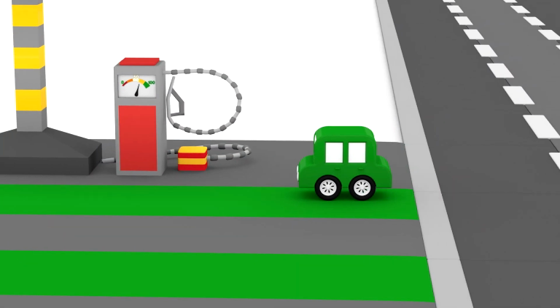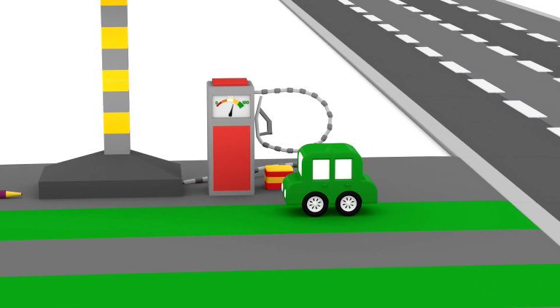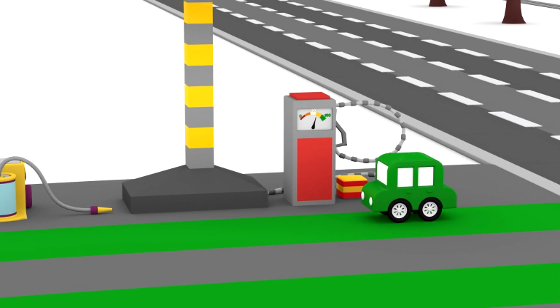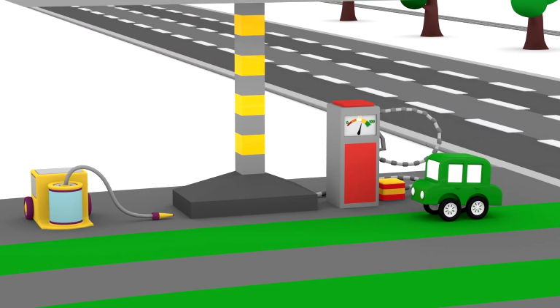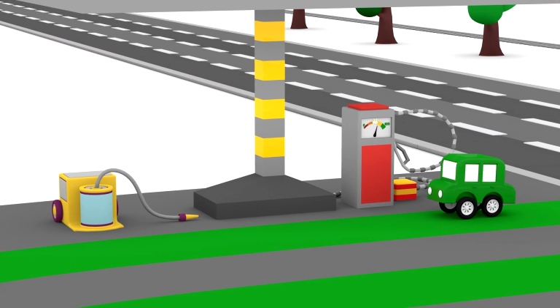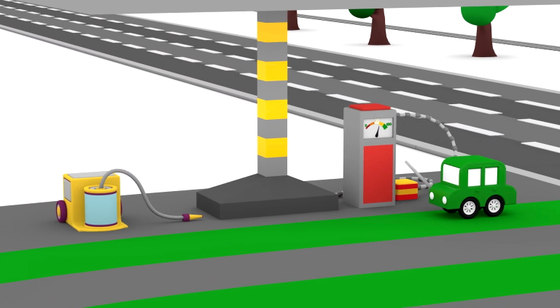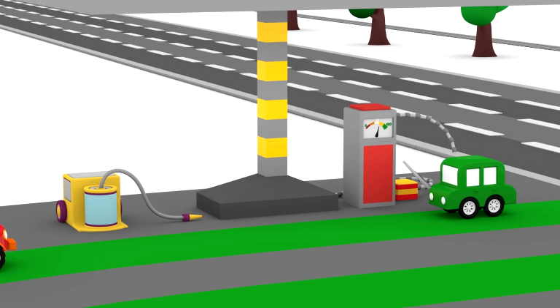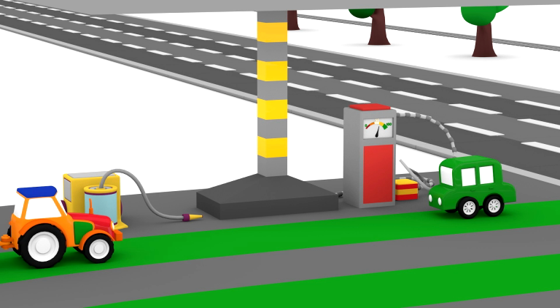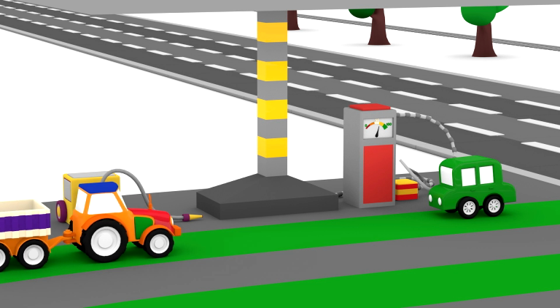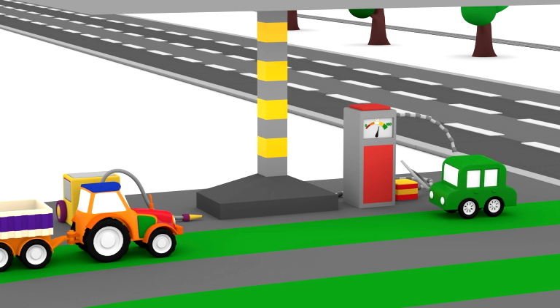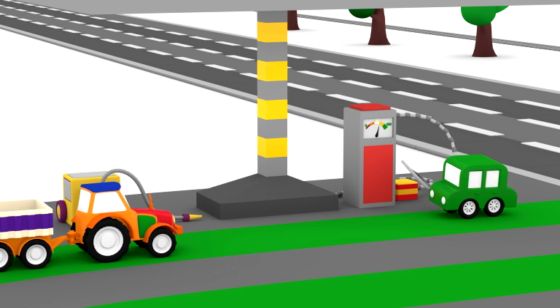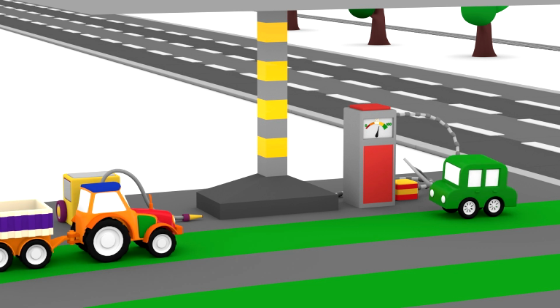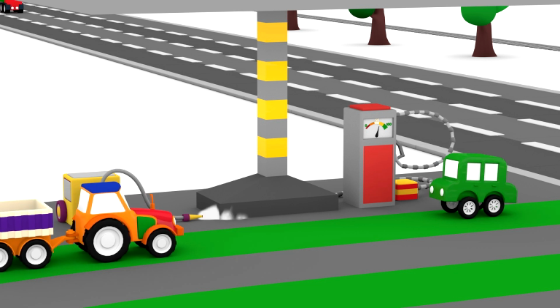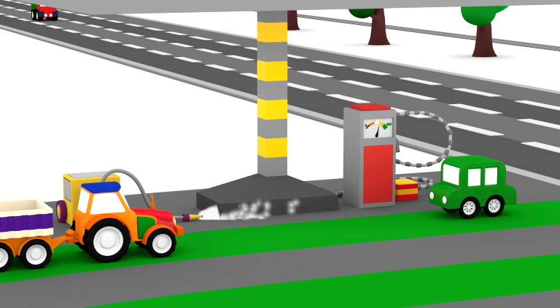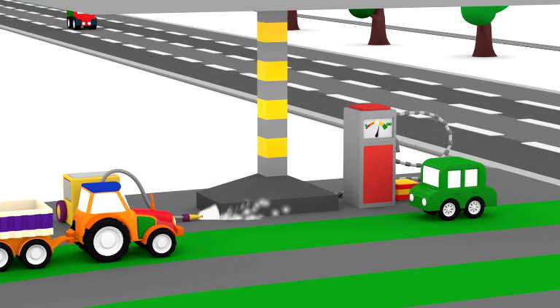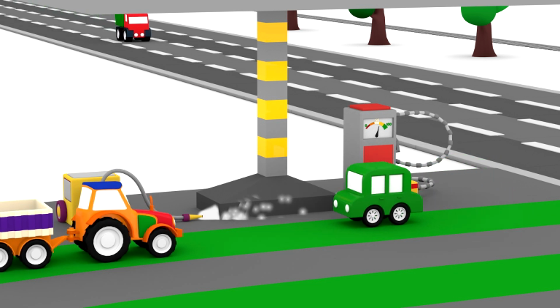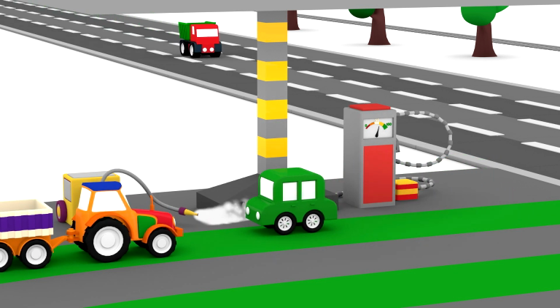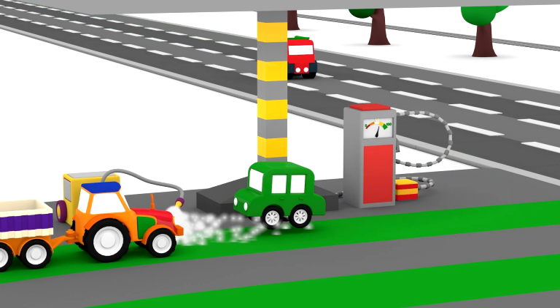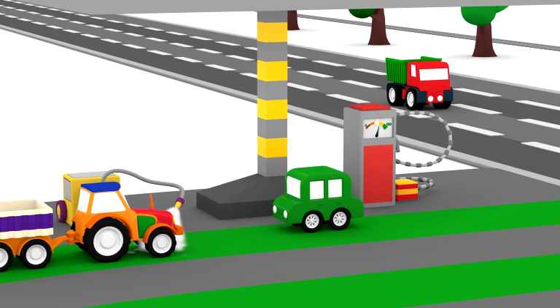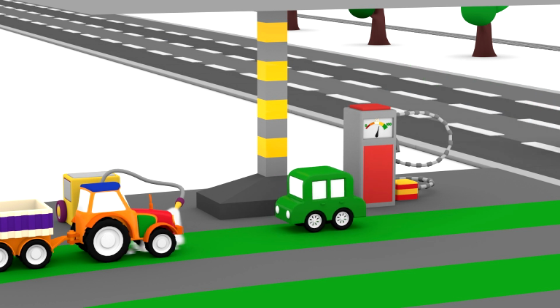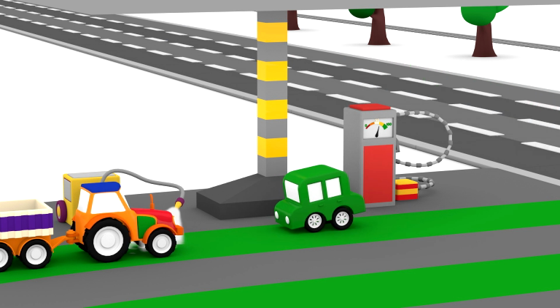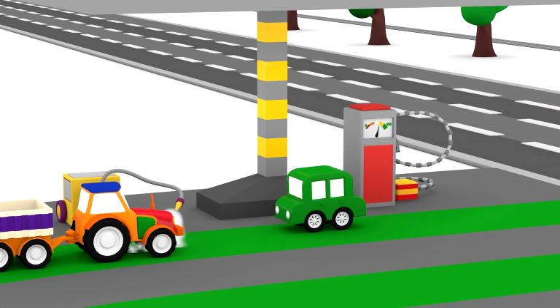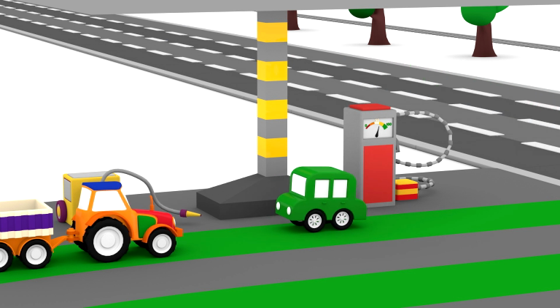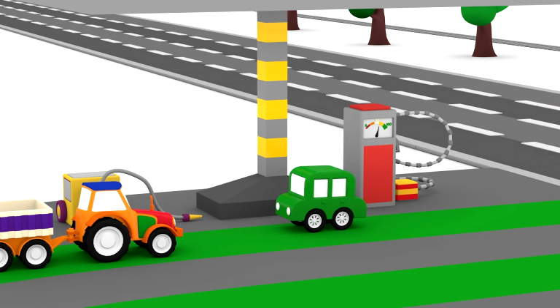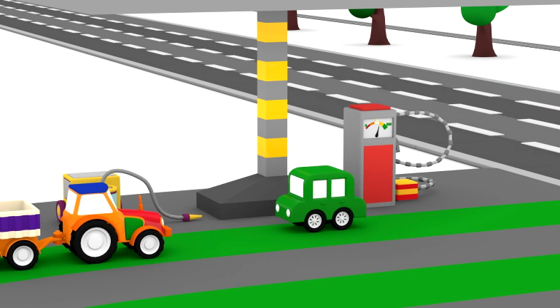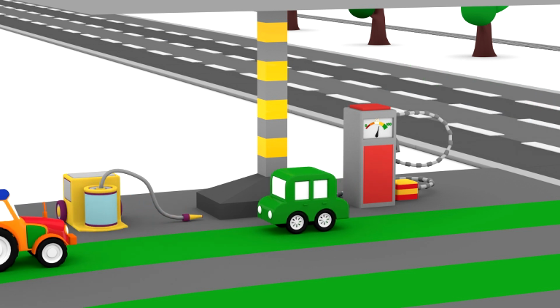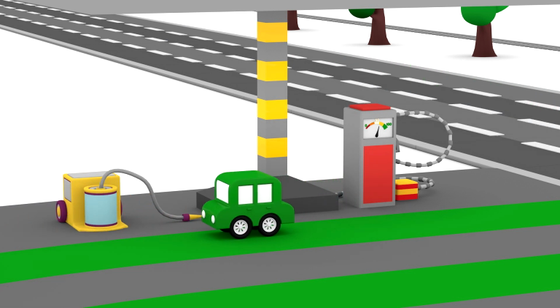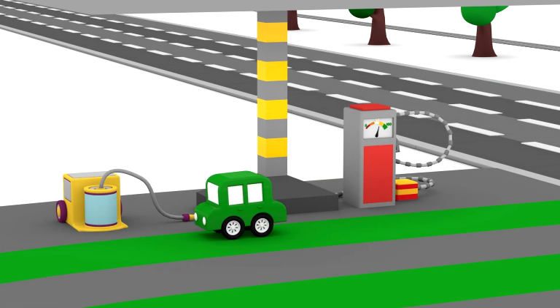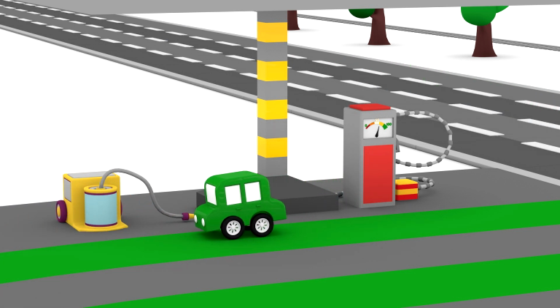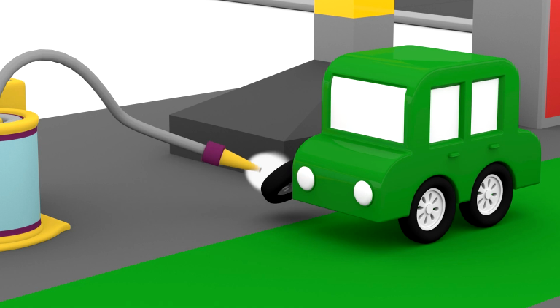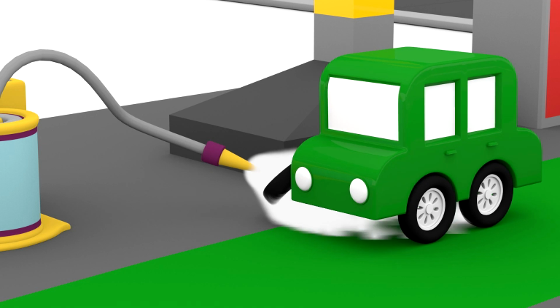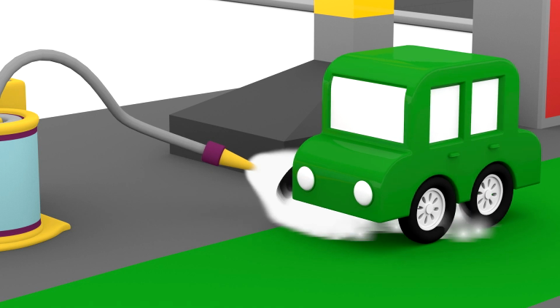The green car arrived at the gas station. A tractor came too. The tractor and the green car want to clean their wheels. It's the little car's turn.